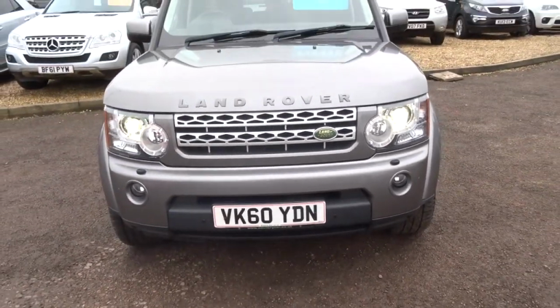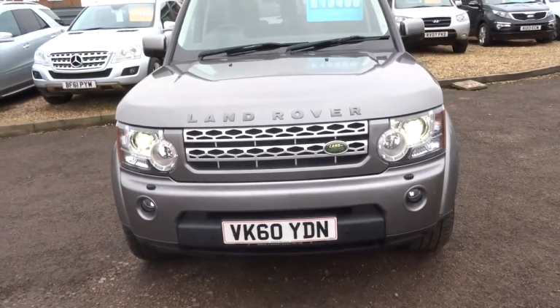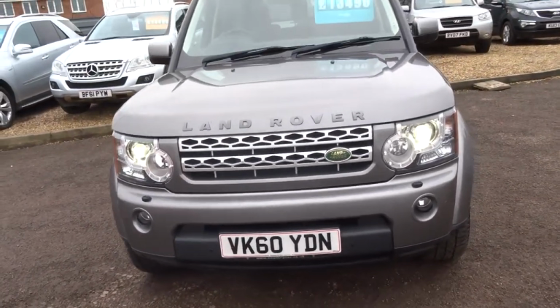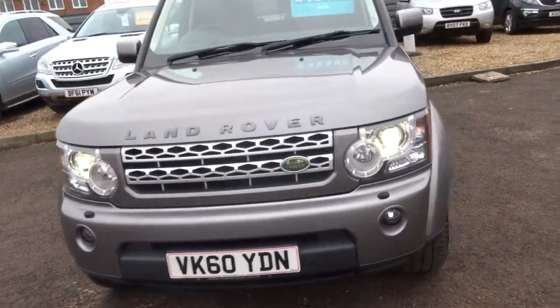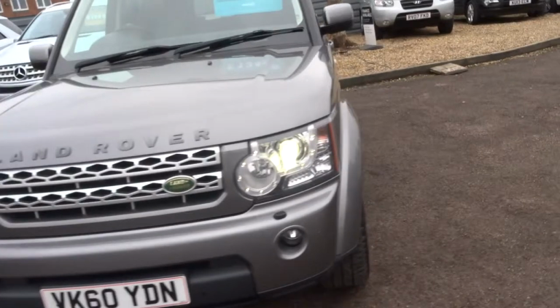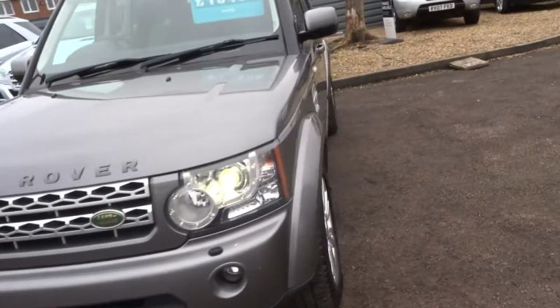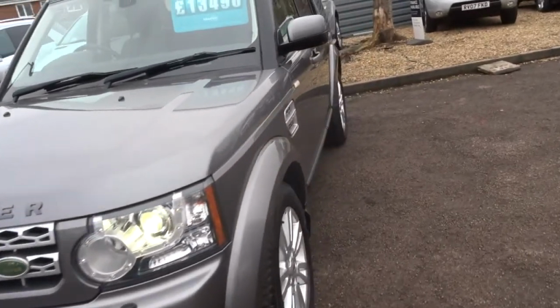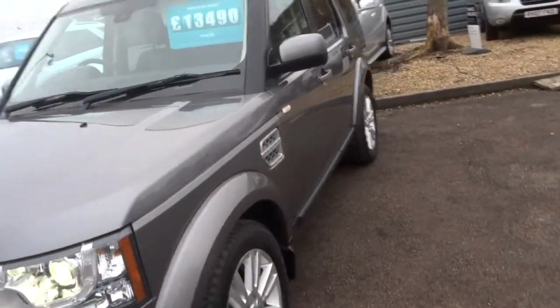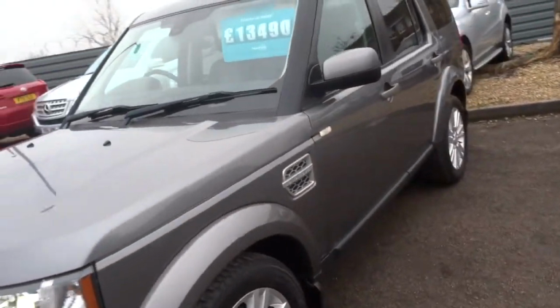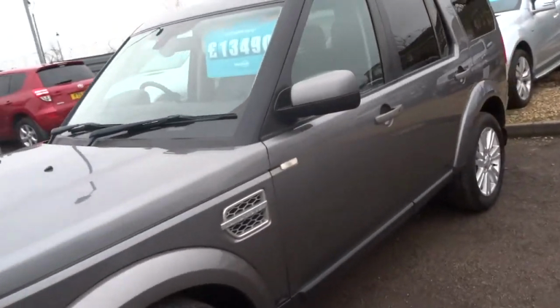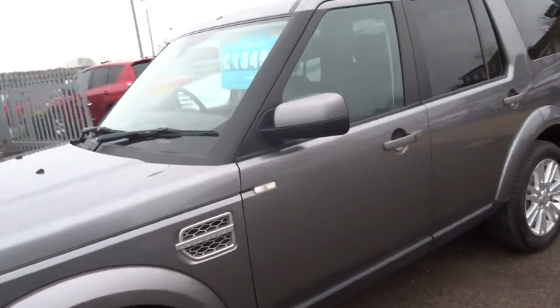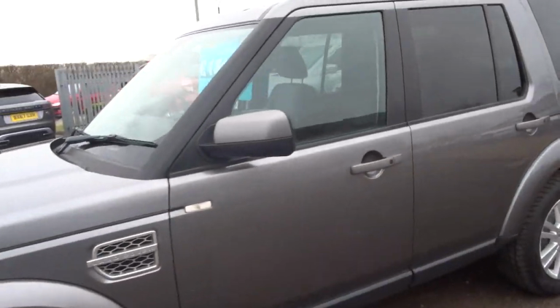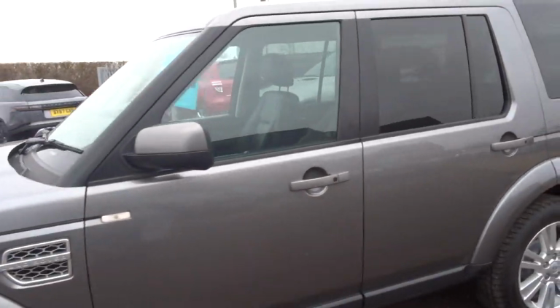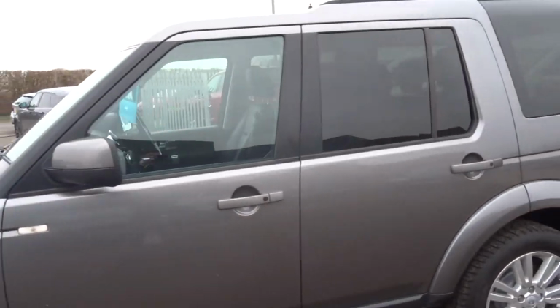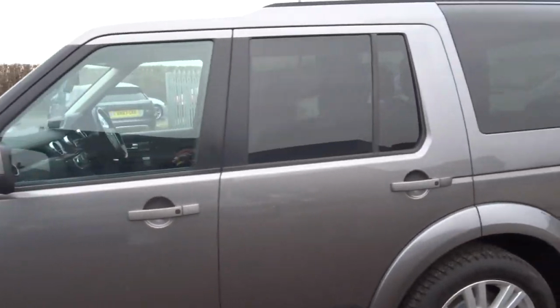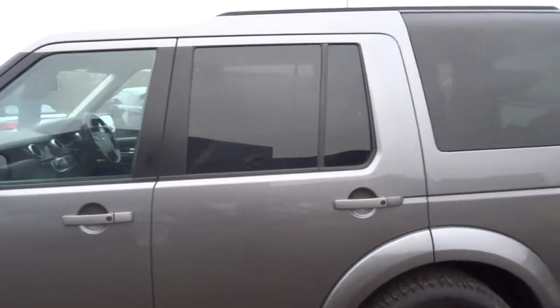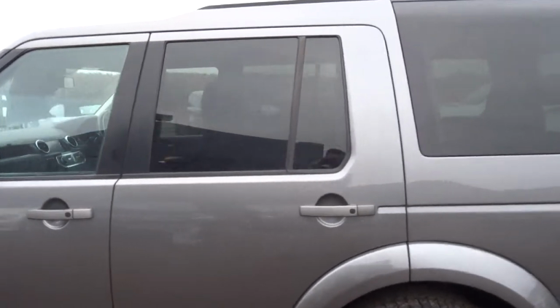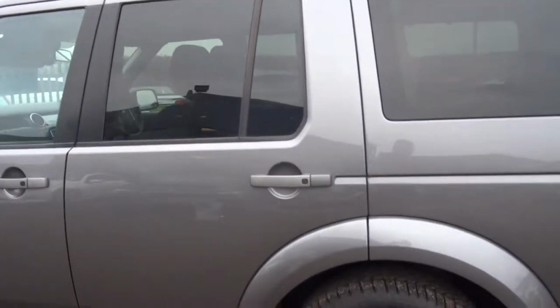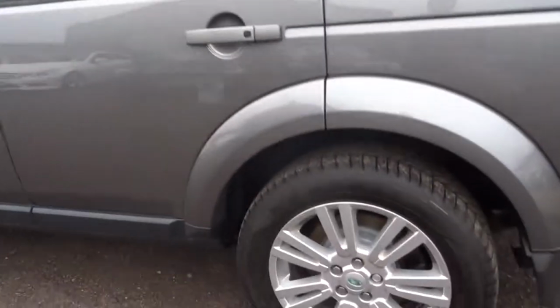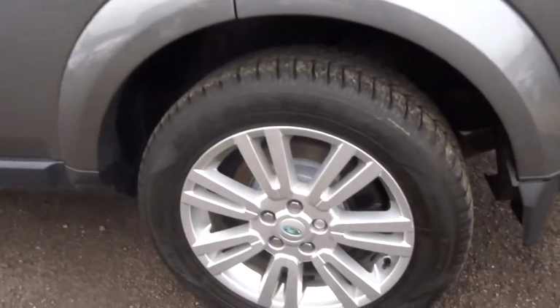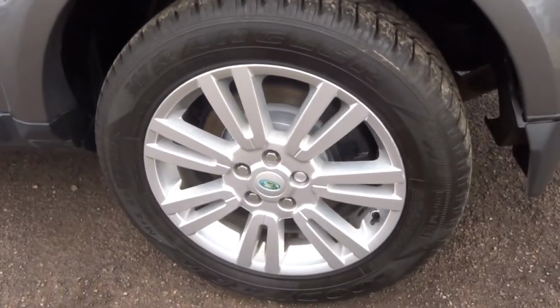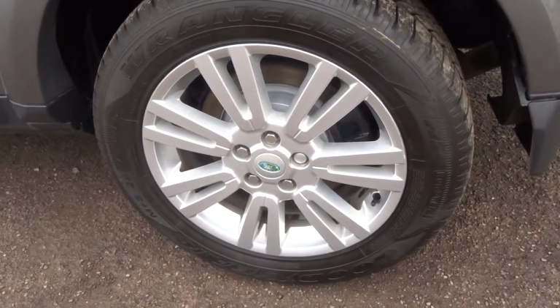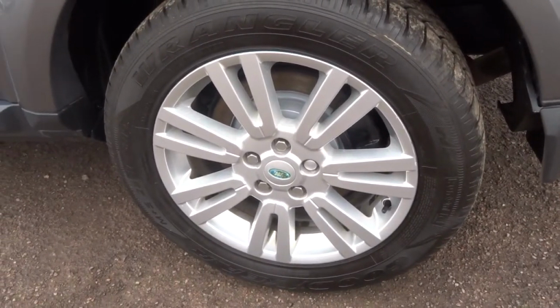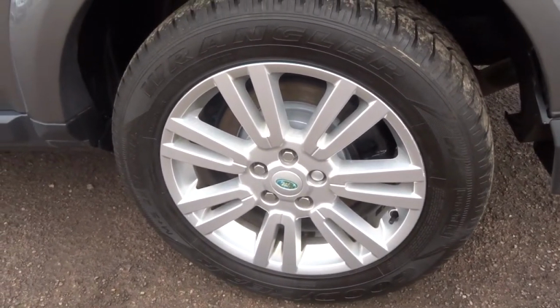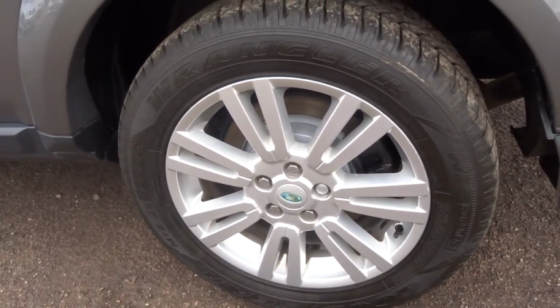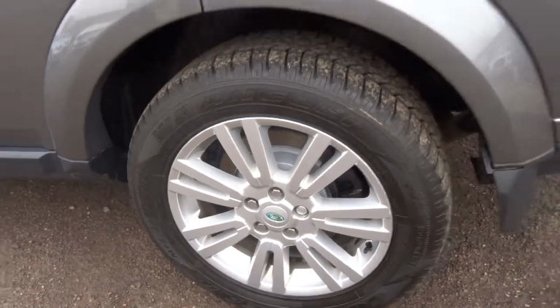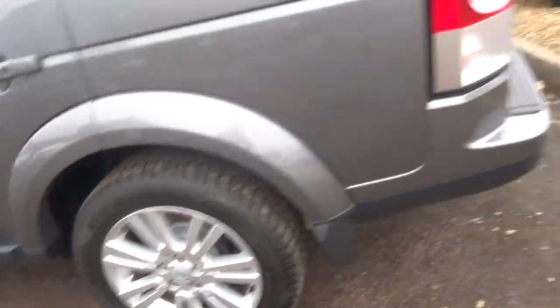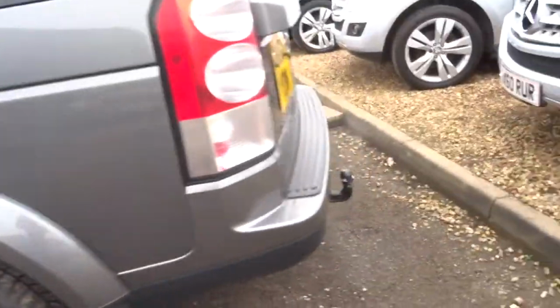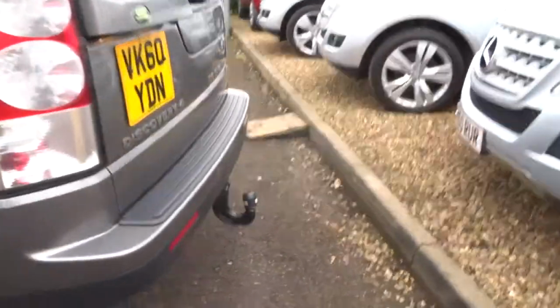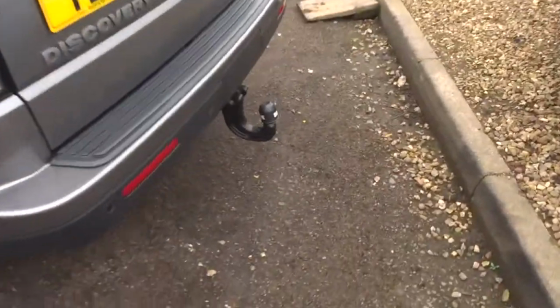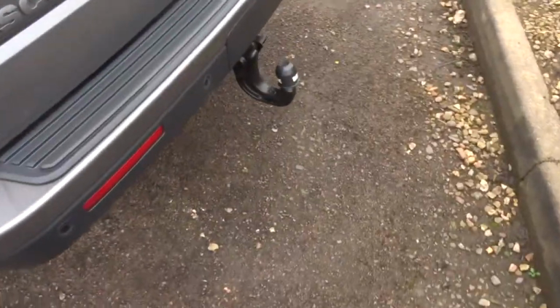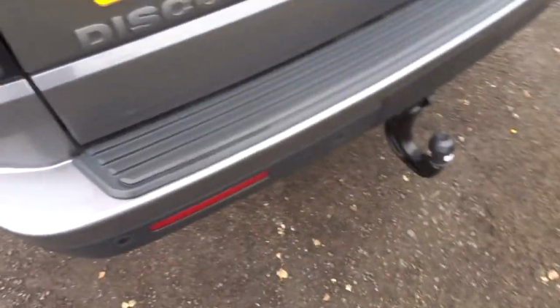Front and rear parking sensors. Obviously it's a diesel, it's an automatic. Rear privacy glass, lovely Land Rover alloy wheels with Wrangler tyres, and a tow bar at the back.